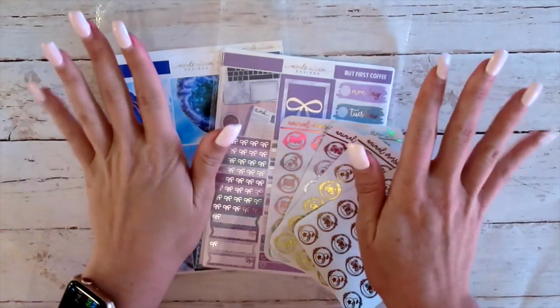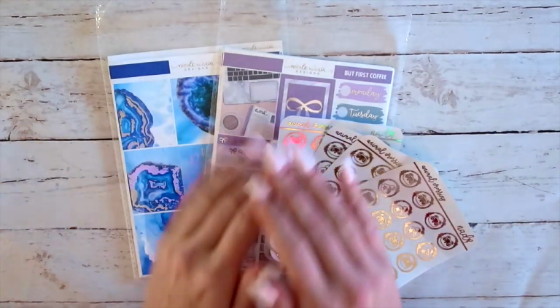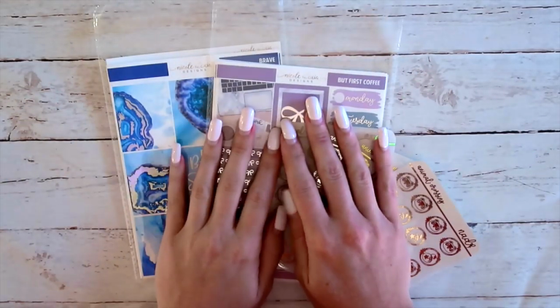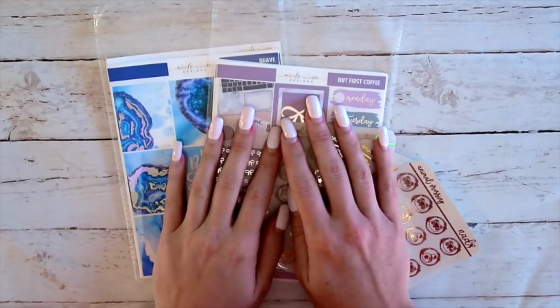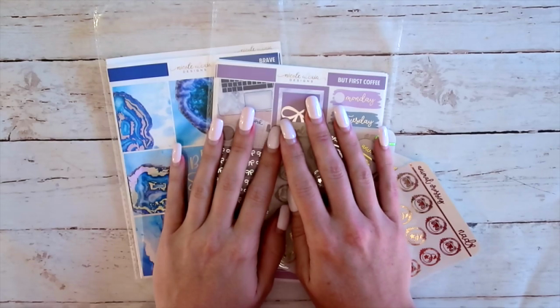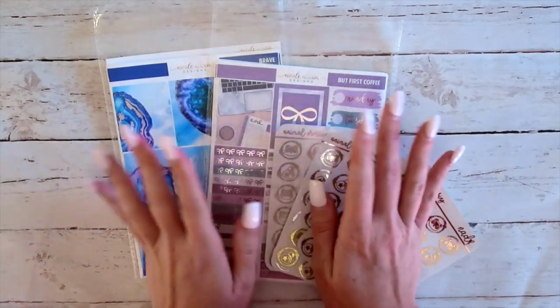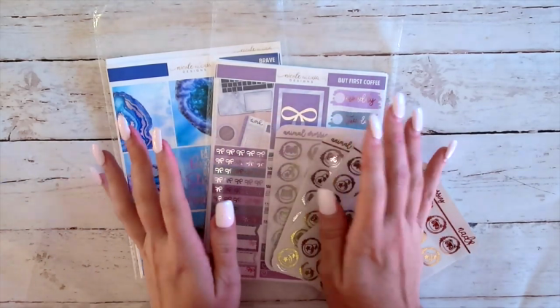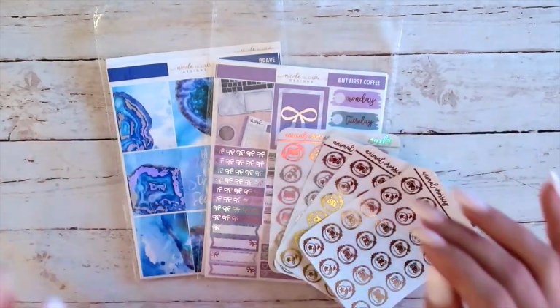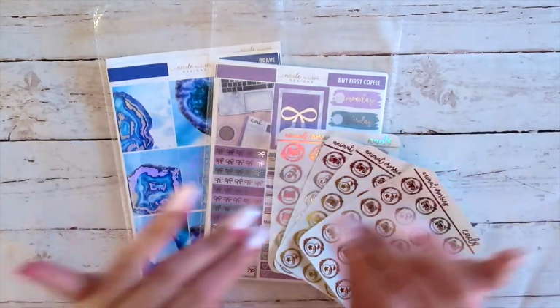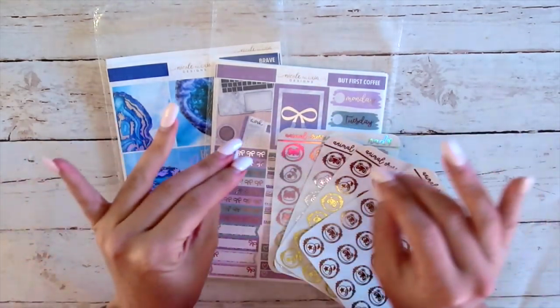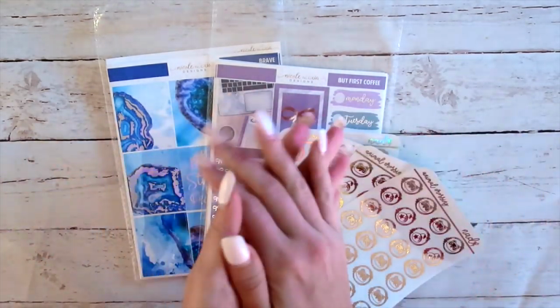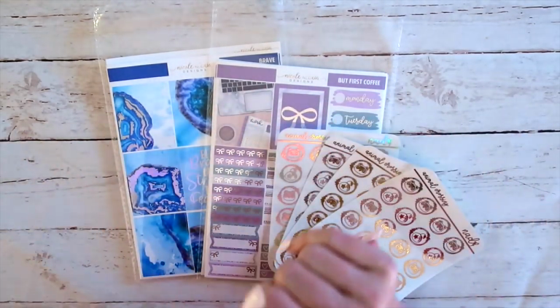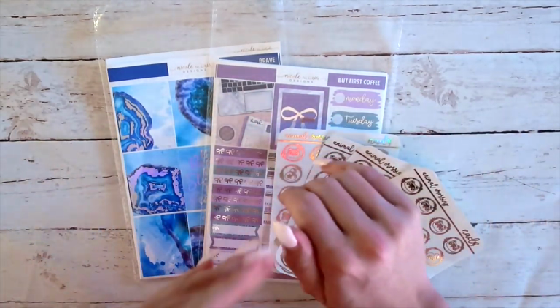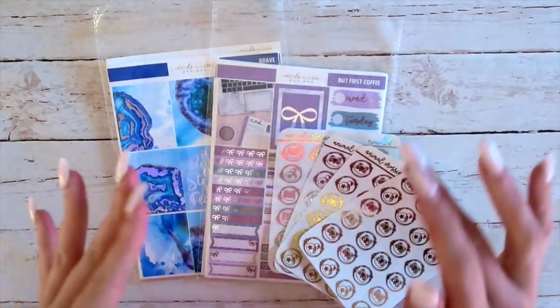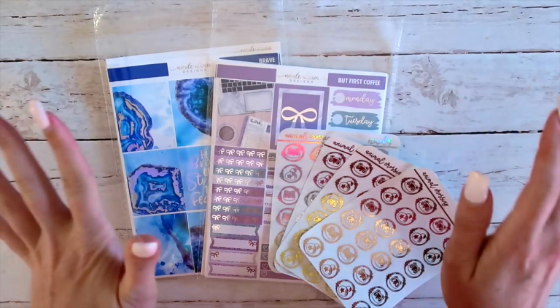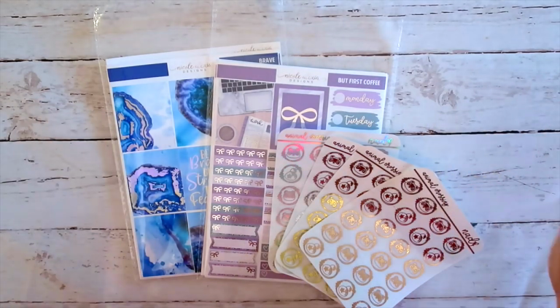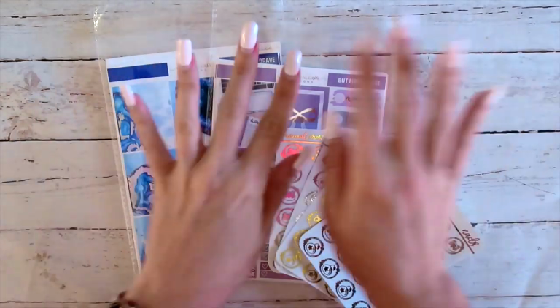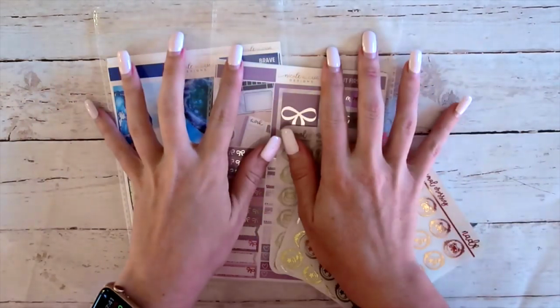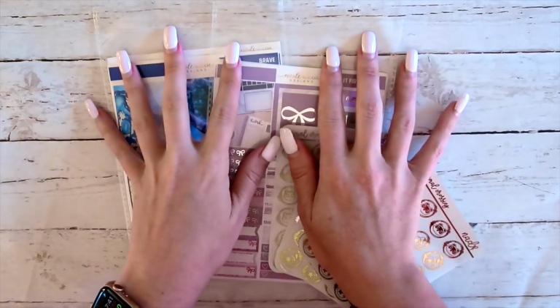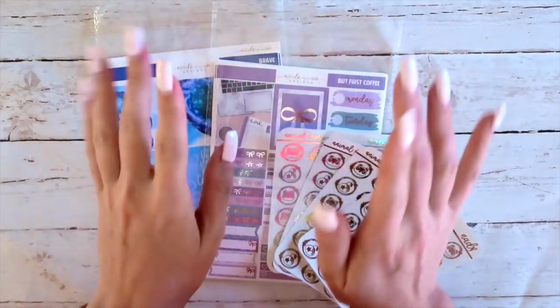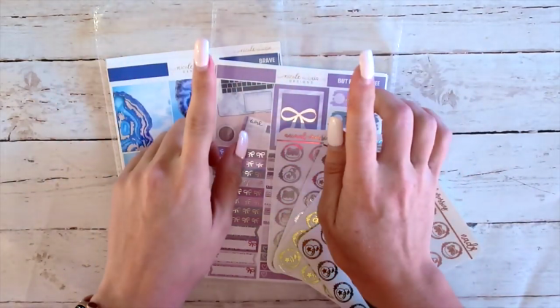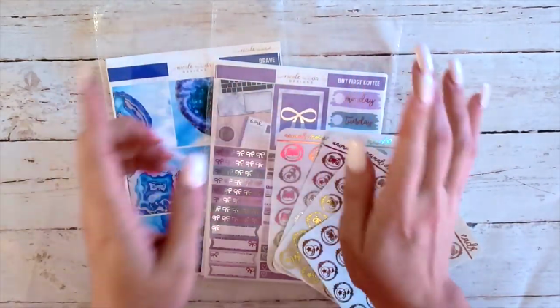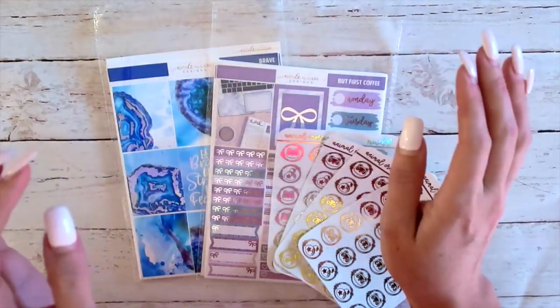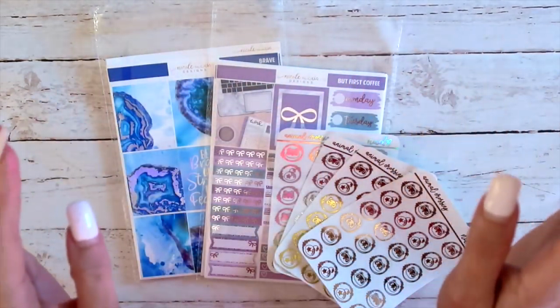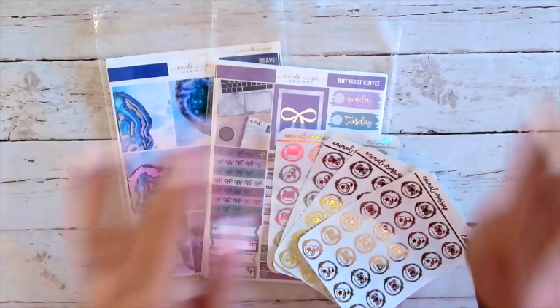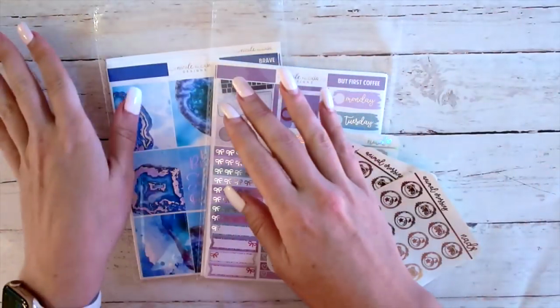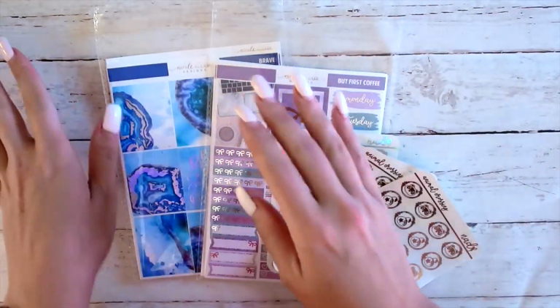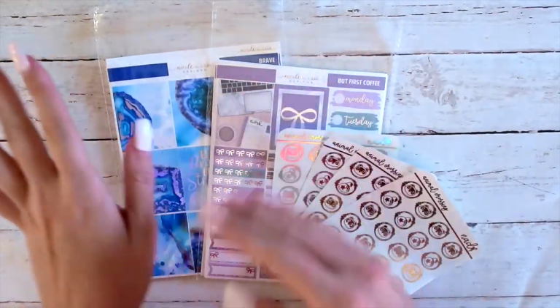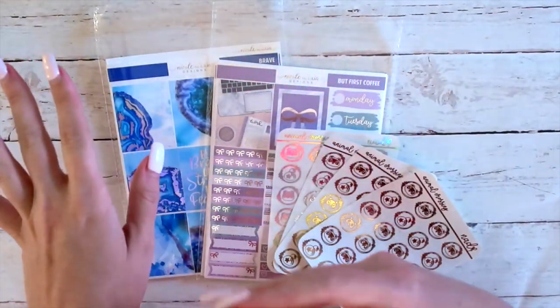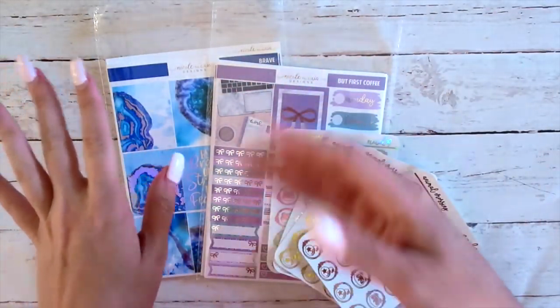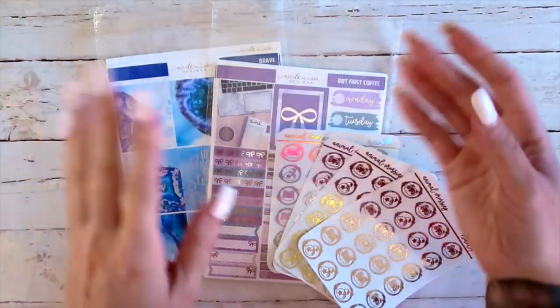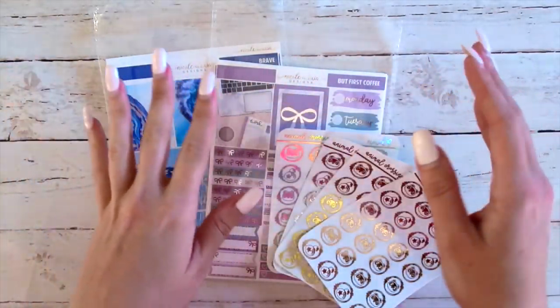Hi guys, it's Nikki and welcome to this week's new release video. I am so excited to show you guys these. Tomorrow is the ultimate planner sale, so these will all be on the website when this video goes up. Preload your carts and then wait for that code to go live at 9am Eastern Standard Time.